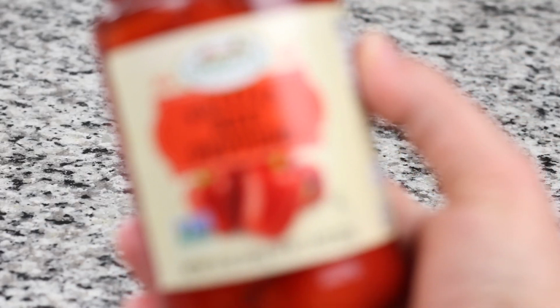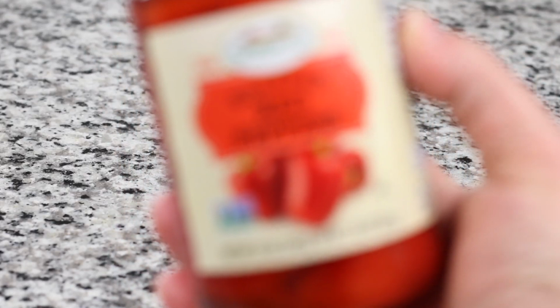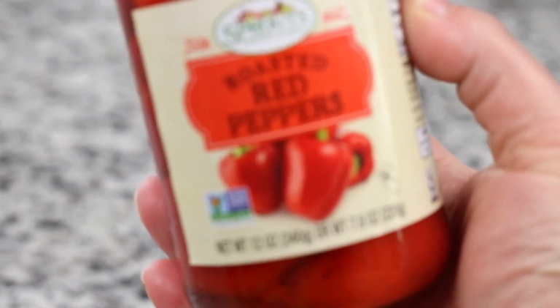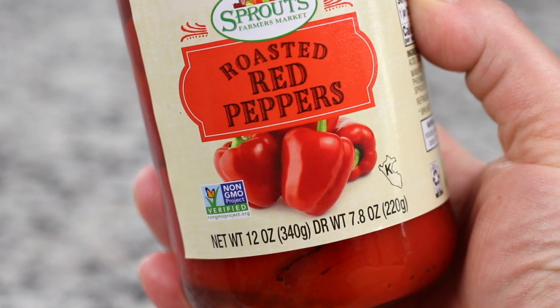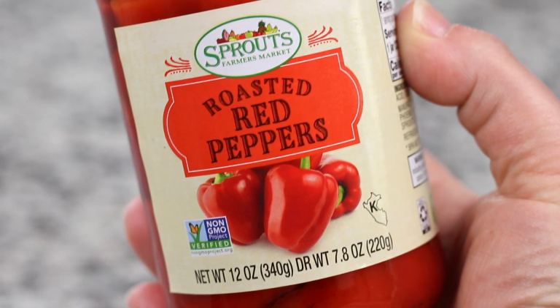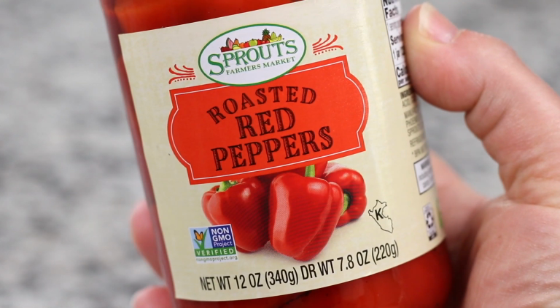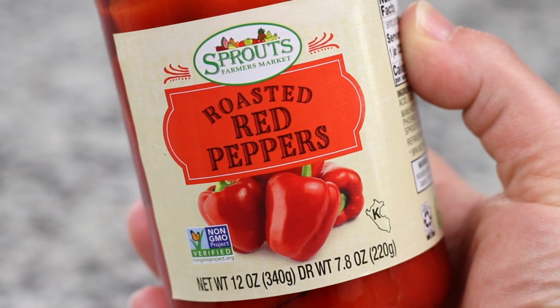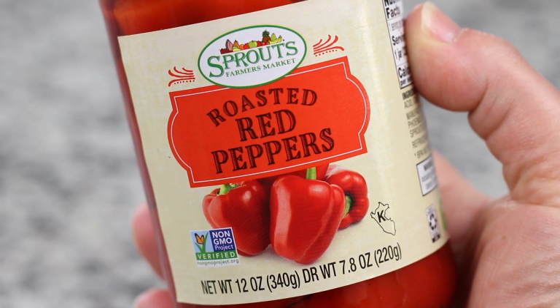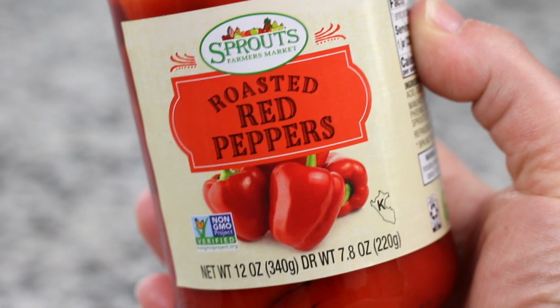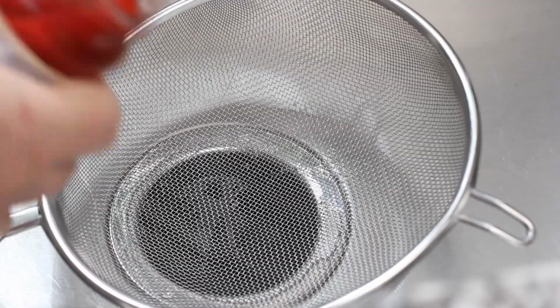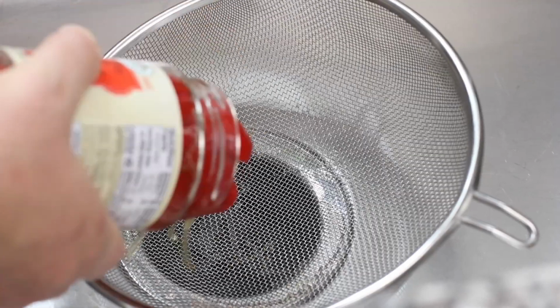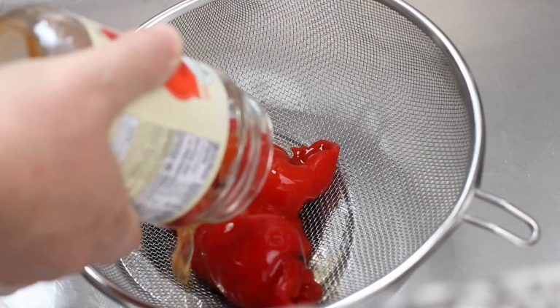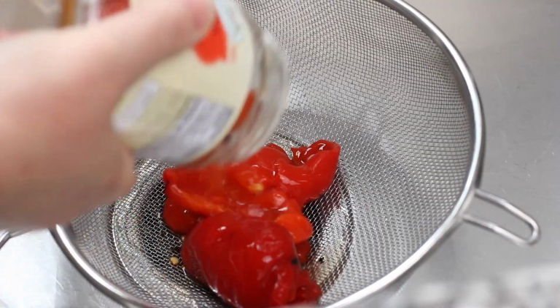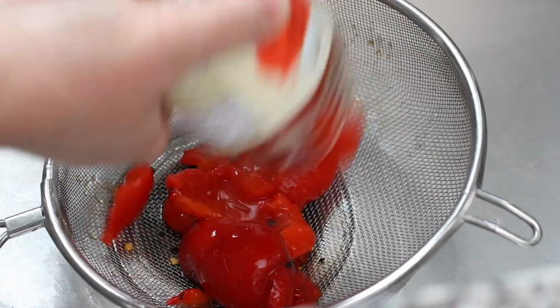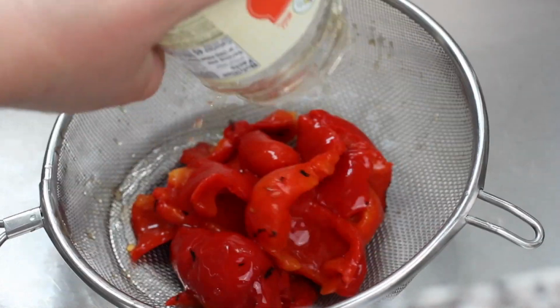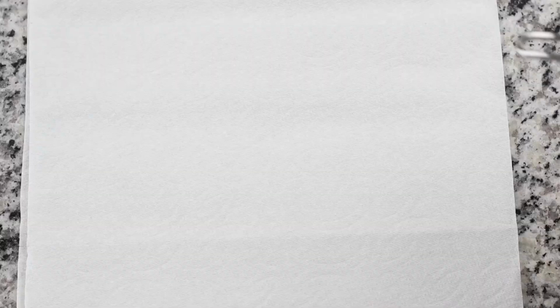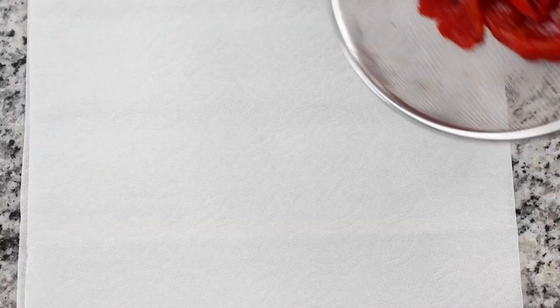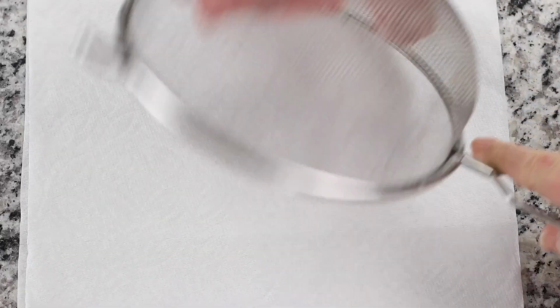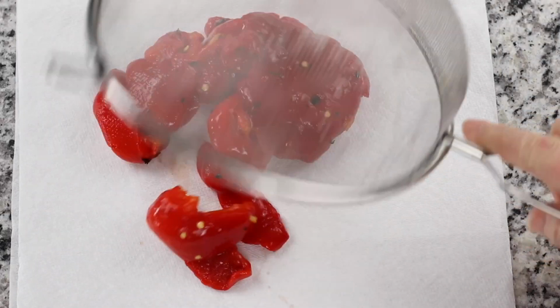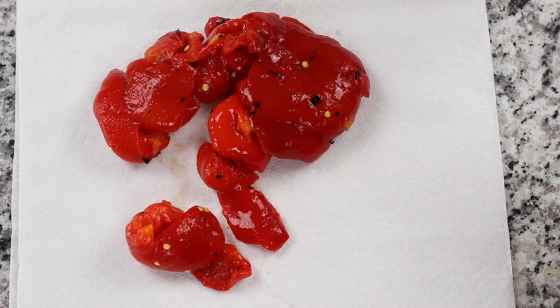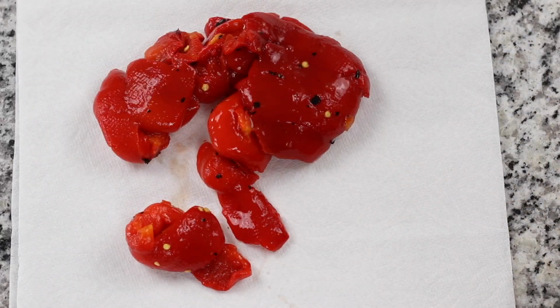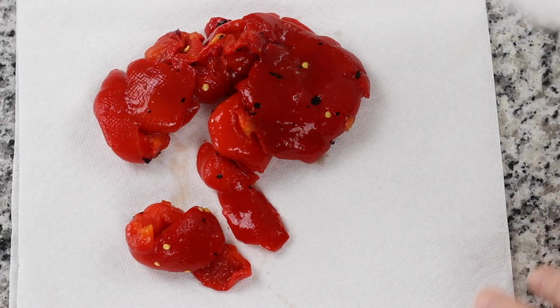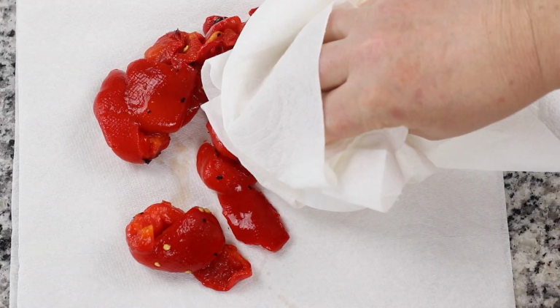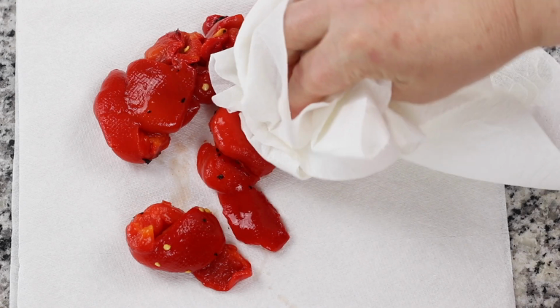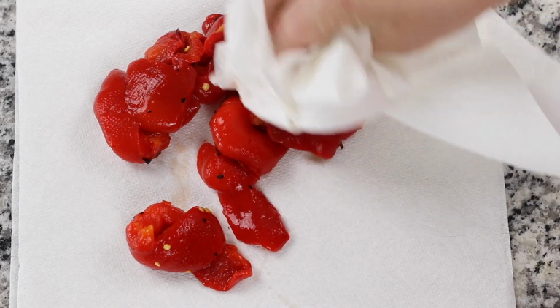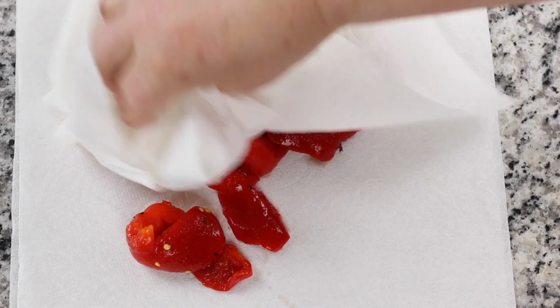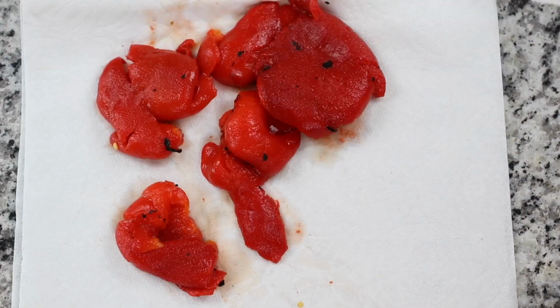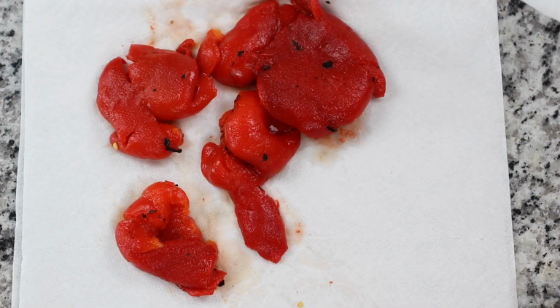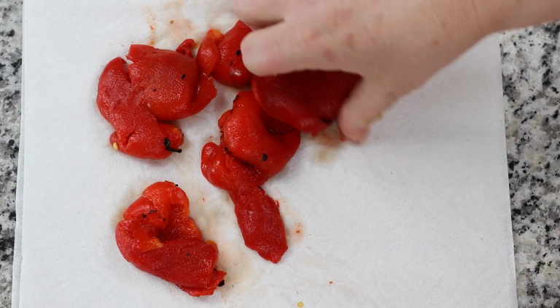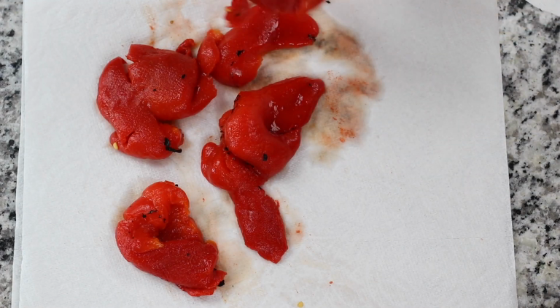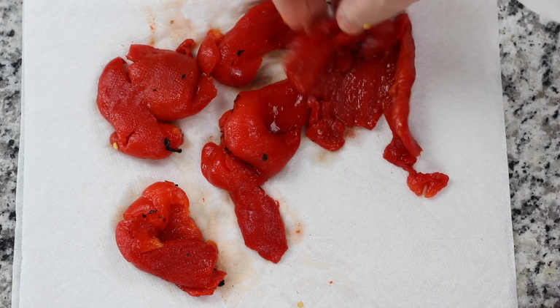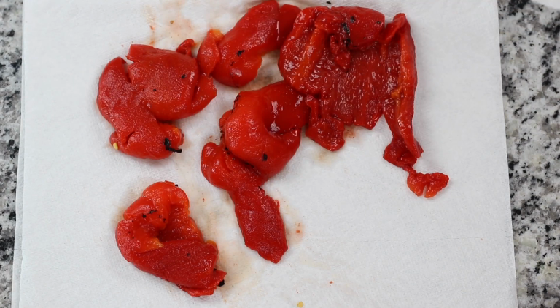If using jarred bell peppers, it's important to not only drain them, but also to pat them dry with paper towels. This will help to maintain a more dip-like texture. It's also an opportunity to remove any of the bell pepper seeds.